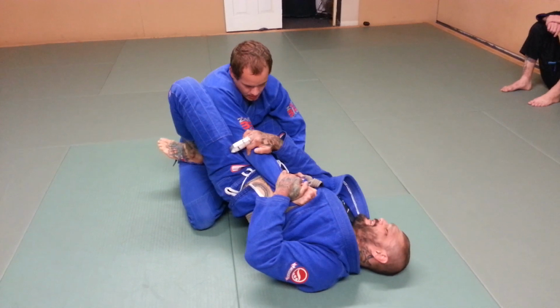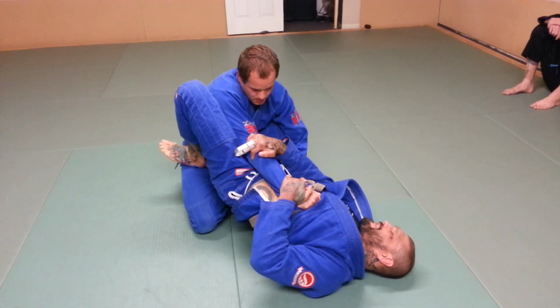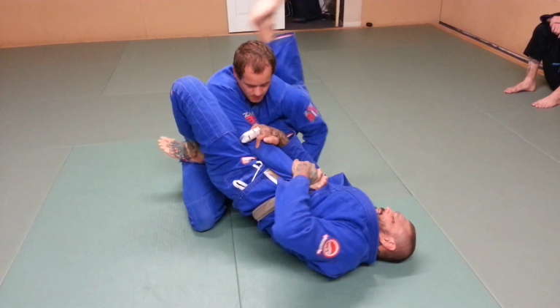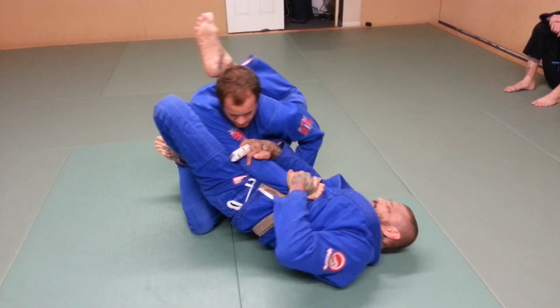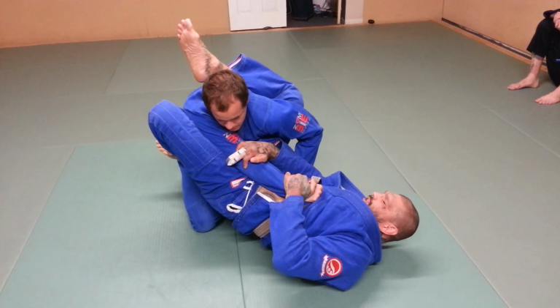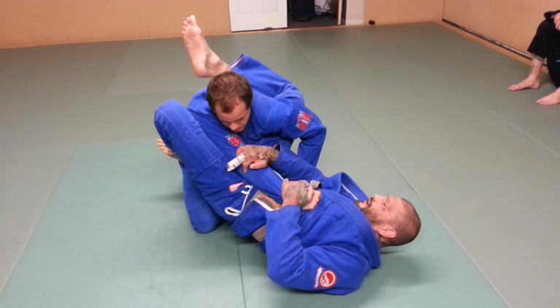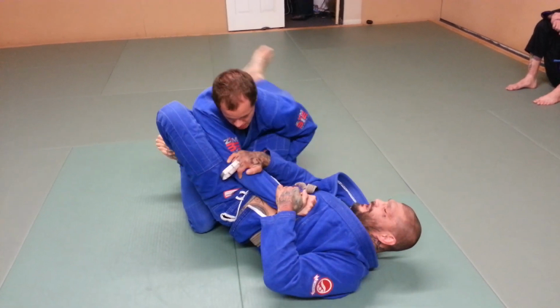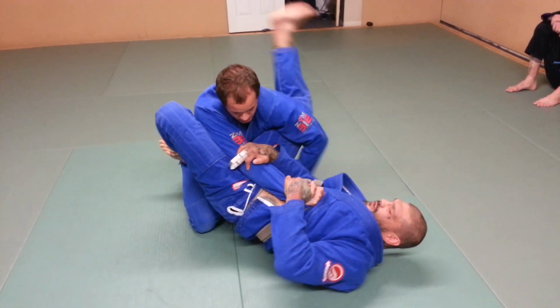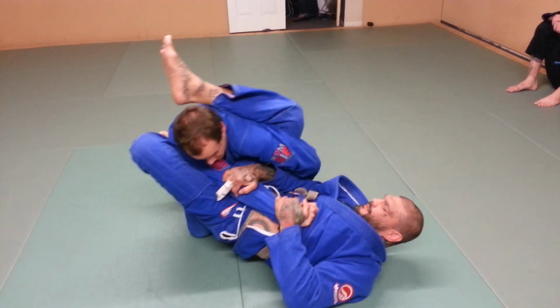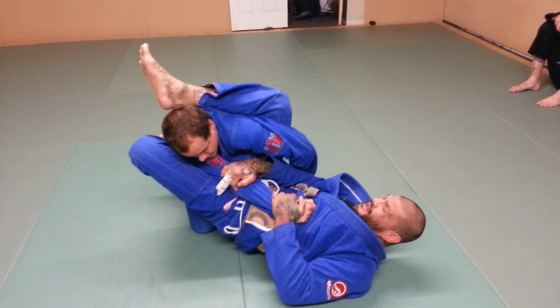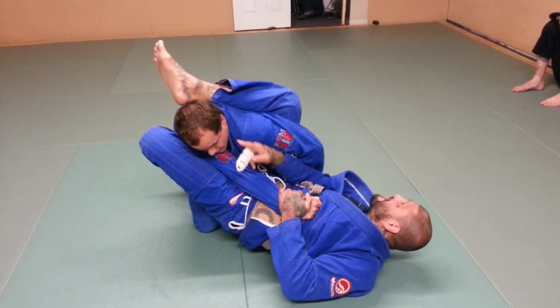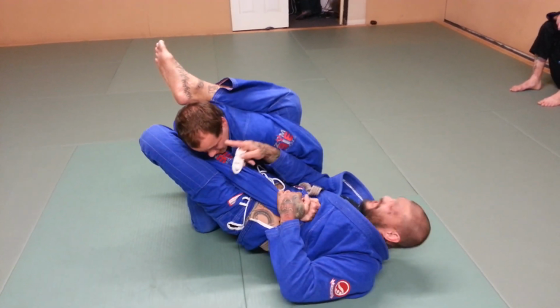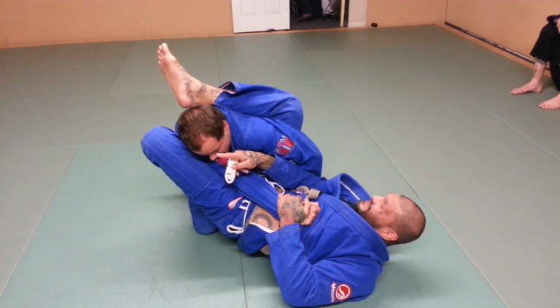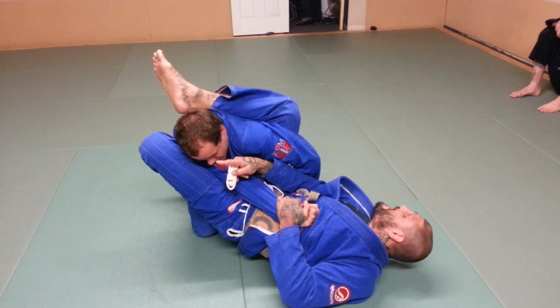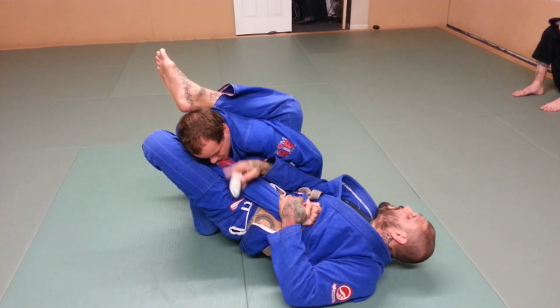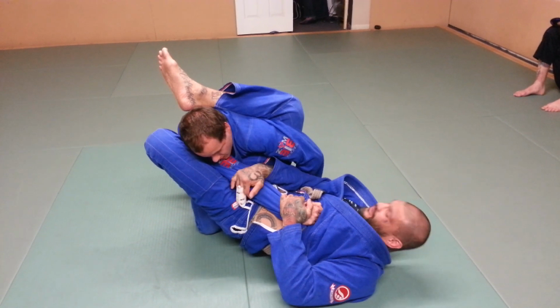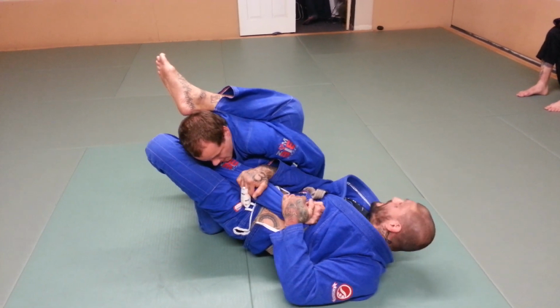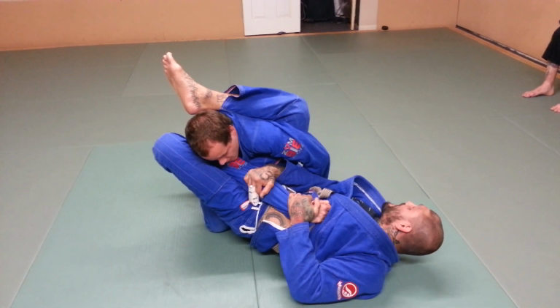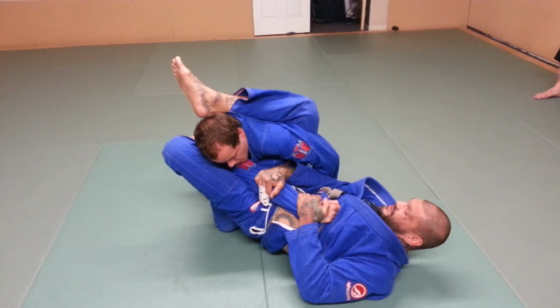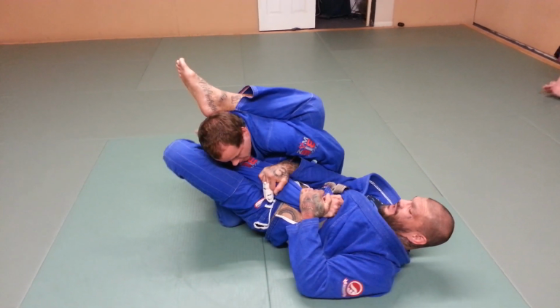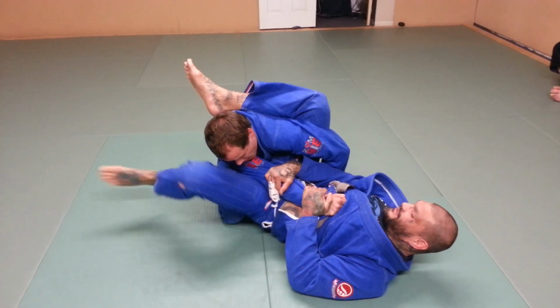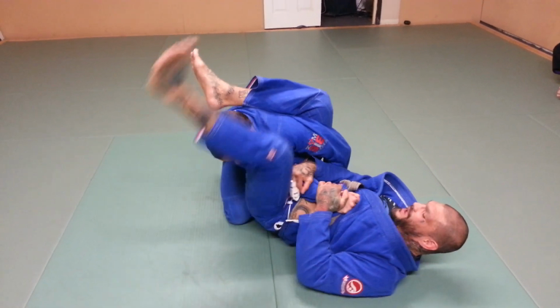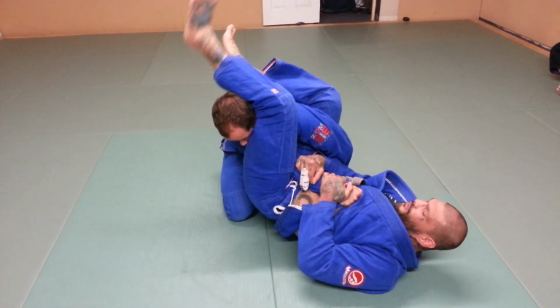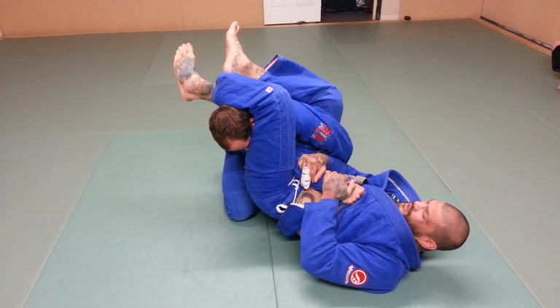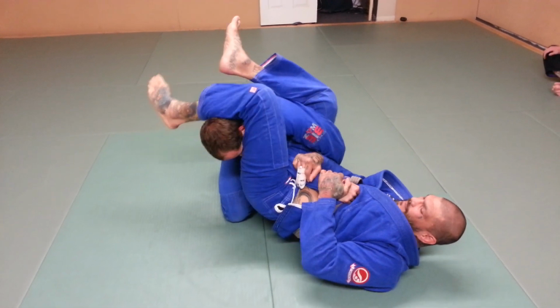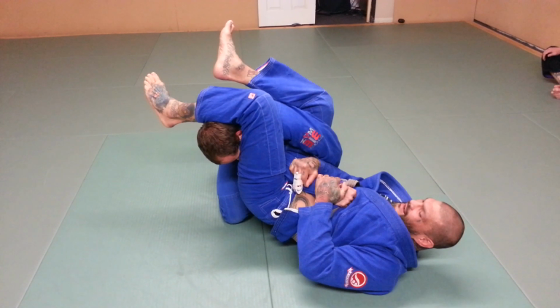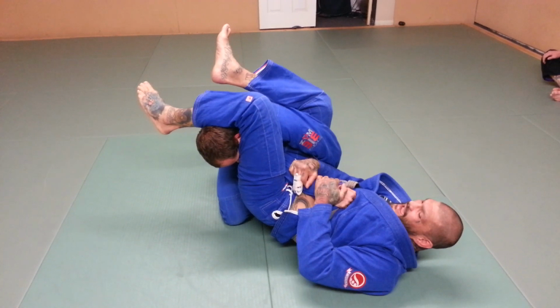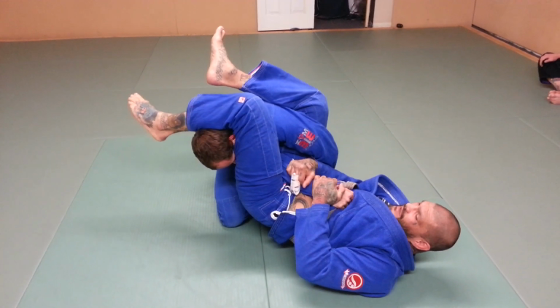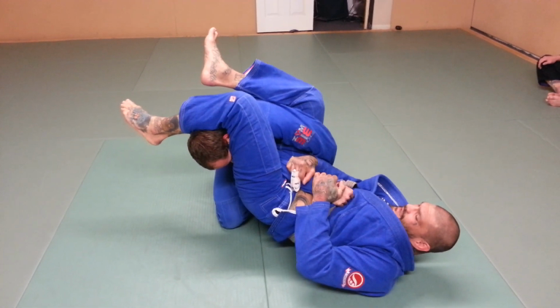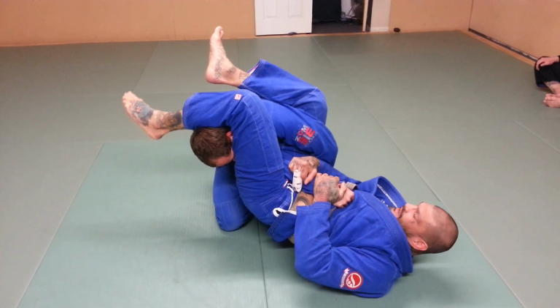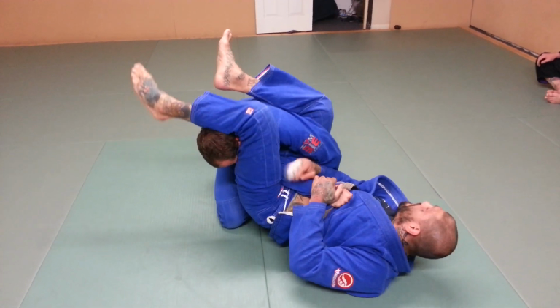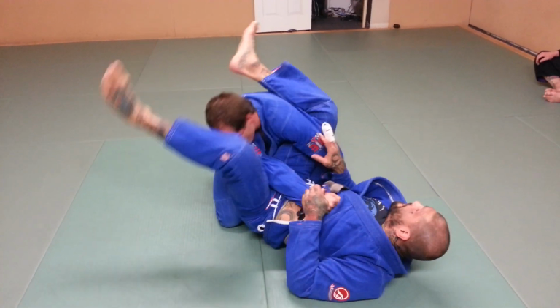This leg is going to come up into his armpit. I'm going to hit it and adjust his weight that way just a little bit. It's time to stretch him out. This leg will pass over, drop down on his neck, elevate my hips.